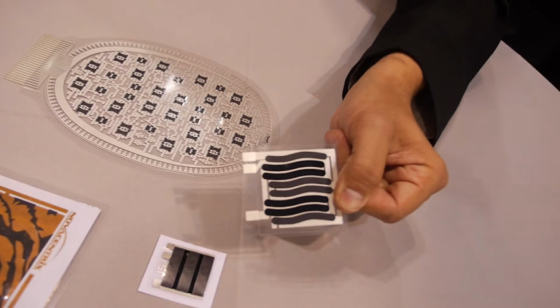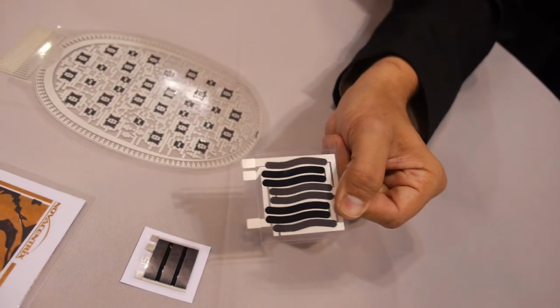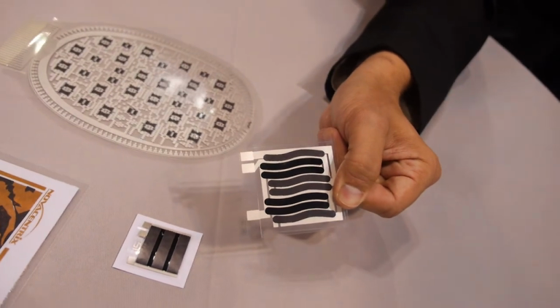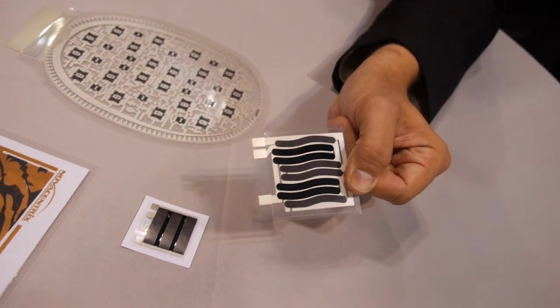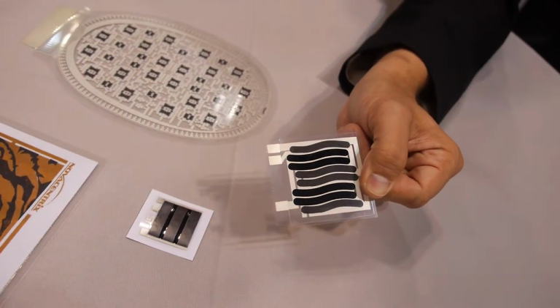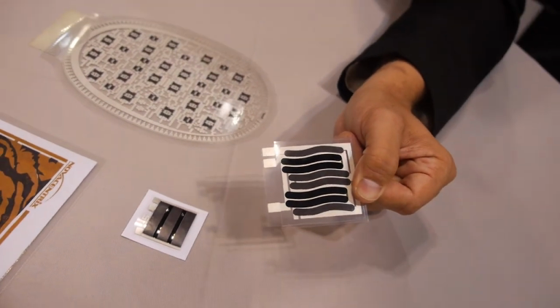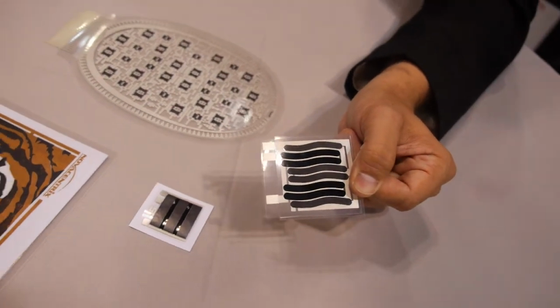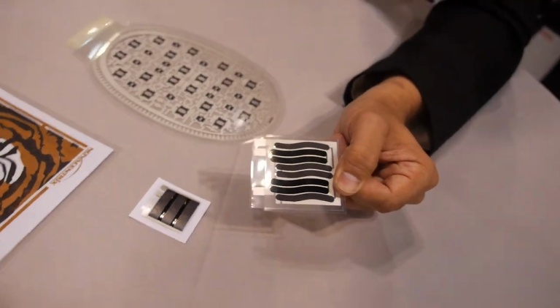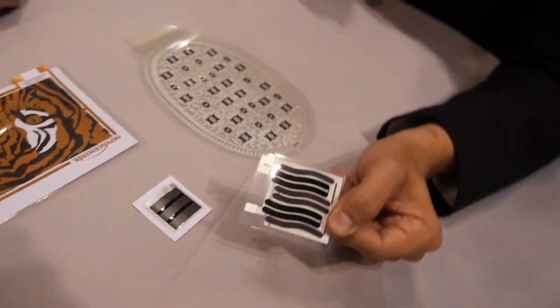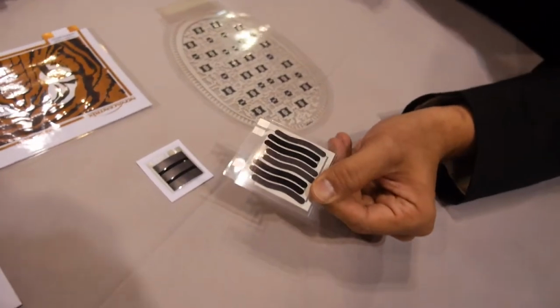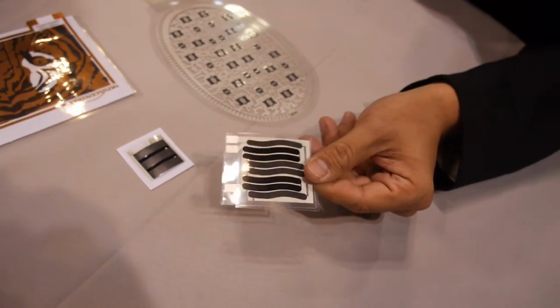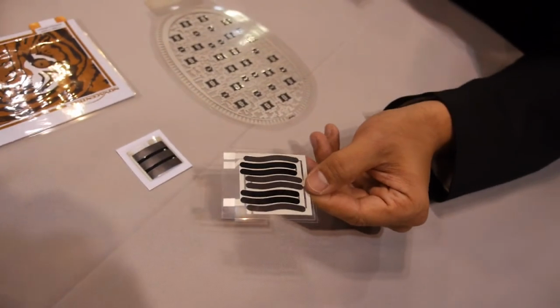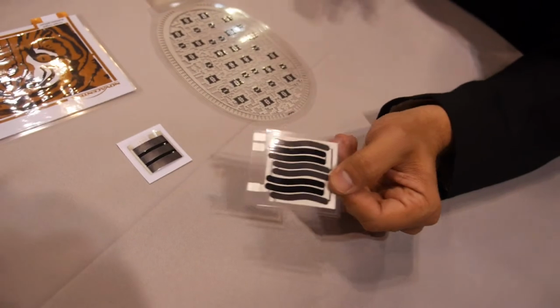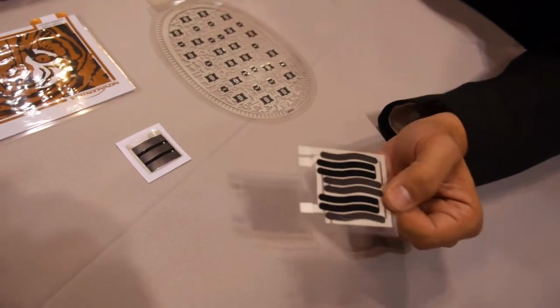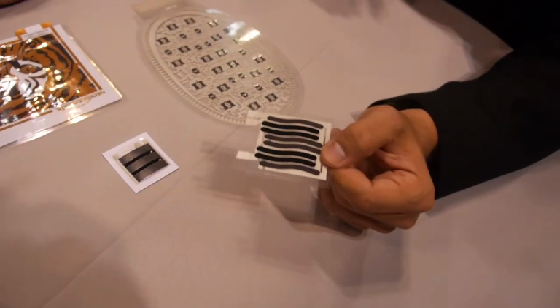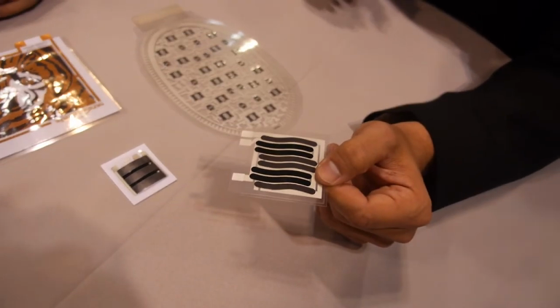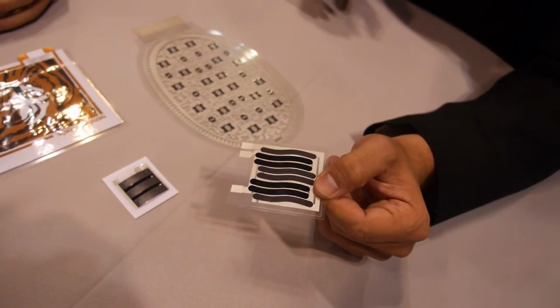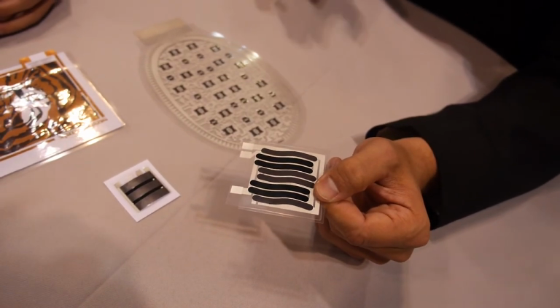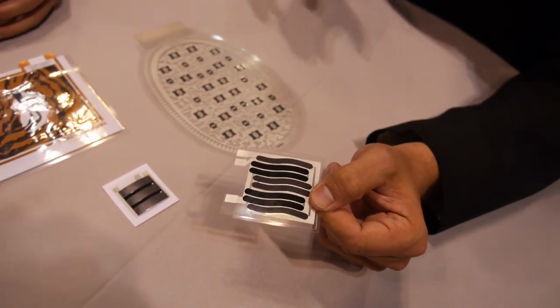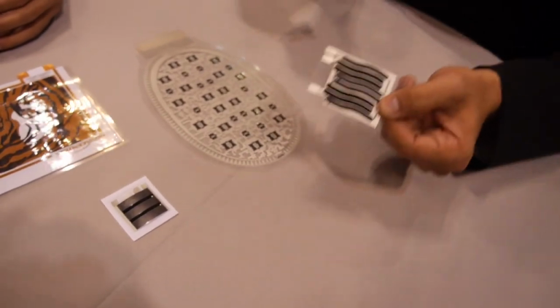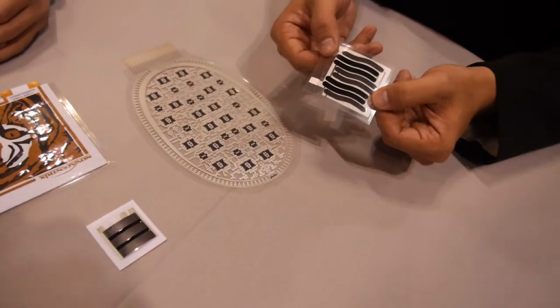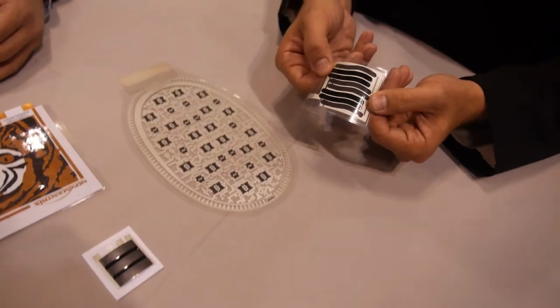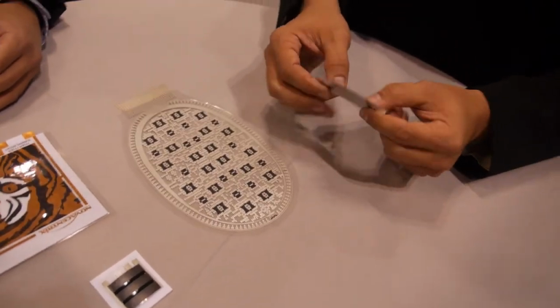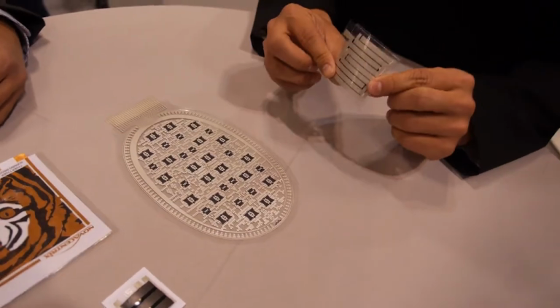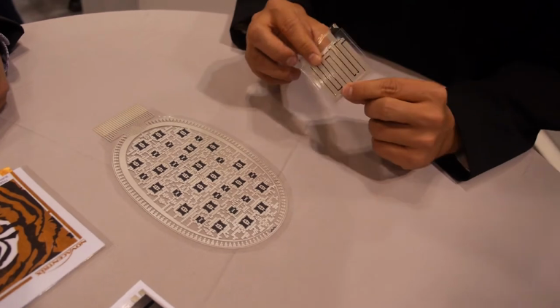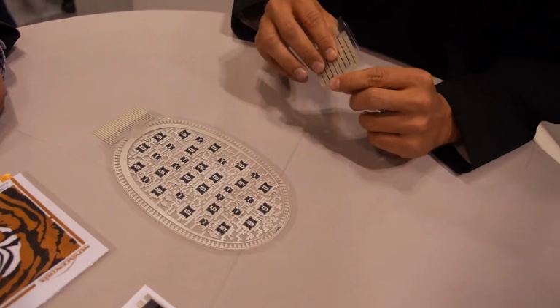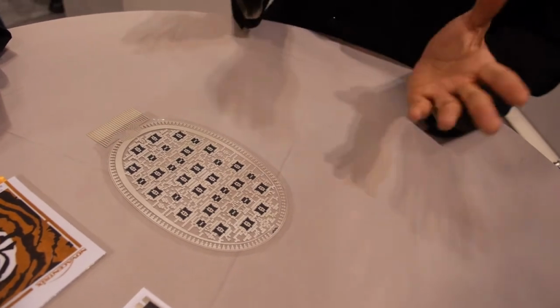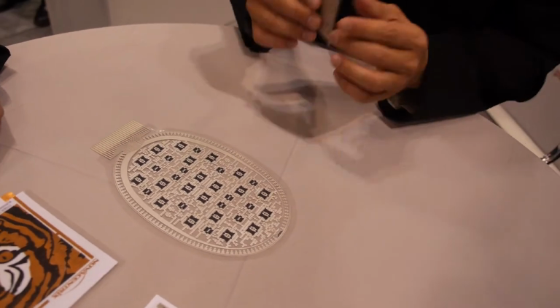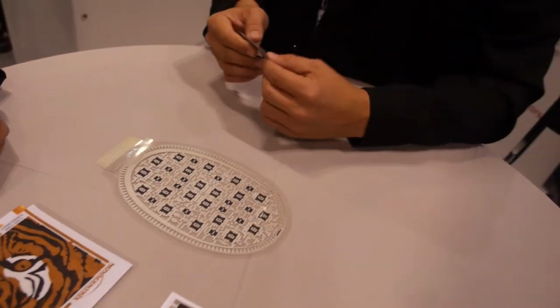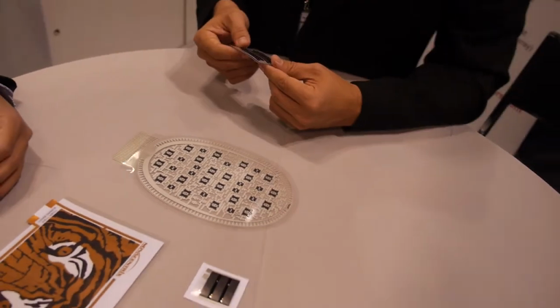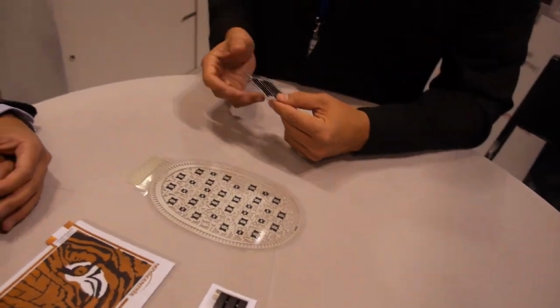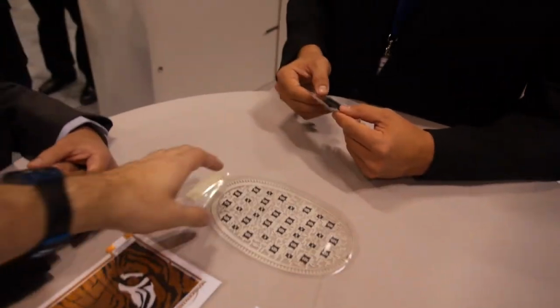So, this can be used in what kind of application? Anywhere where you need to measure the temperature over a large area, or some place where the device needs to be conformable or can be applied to any kind of curved surface.